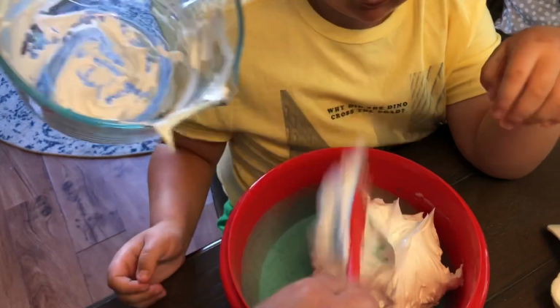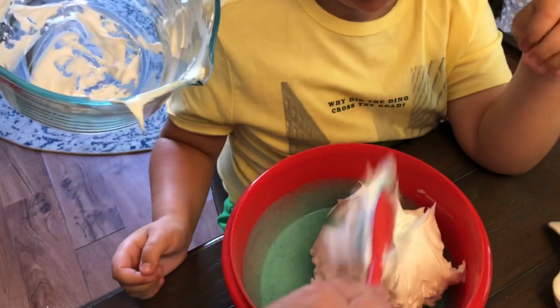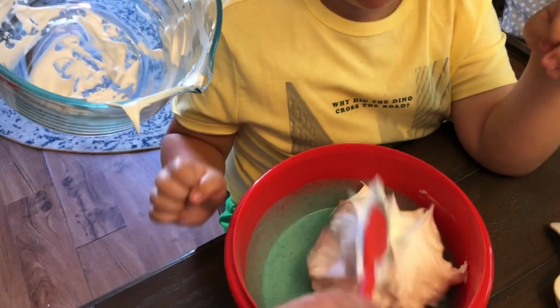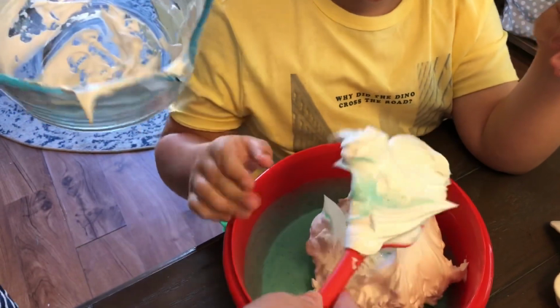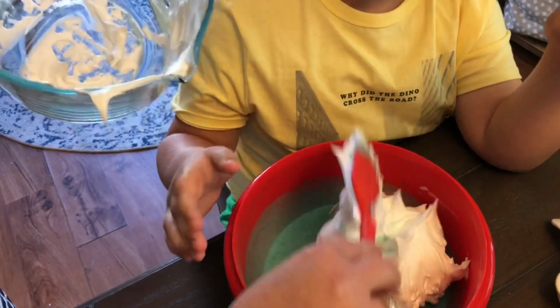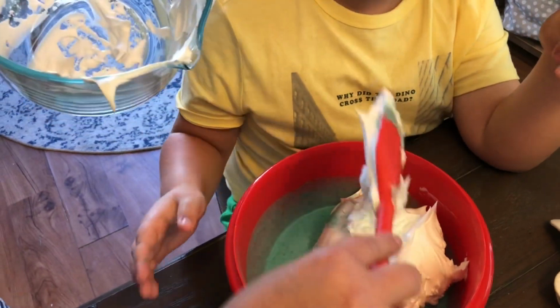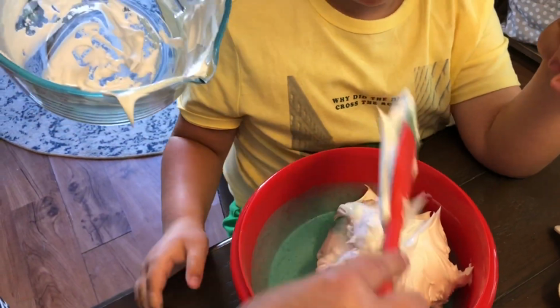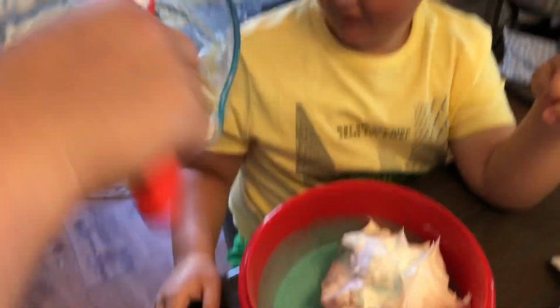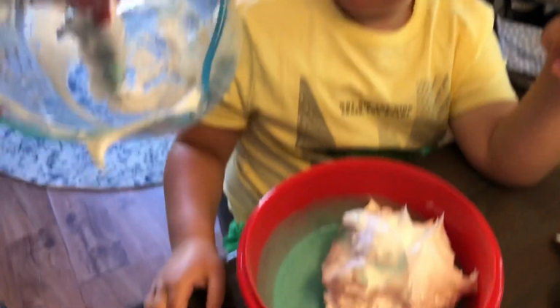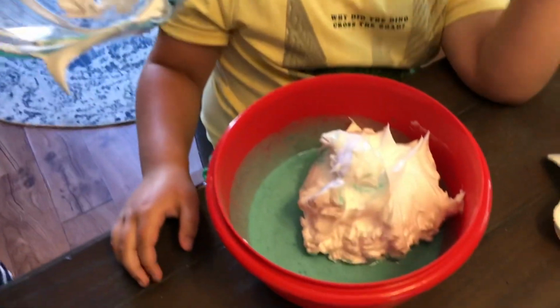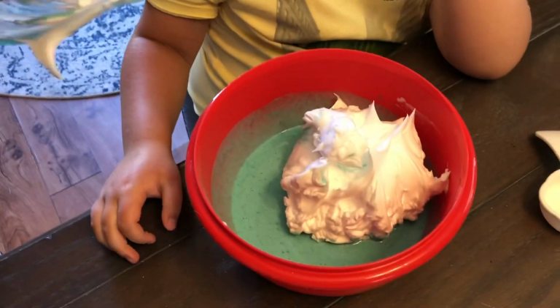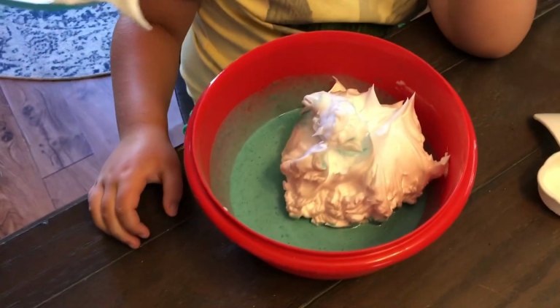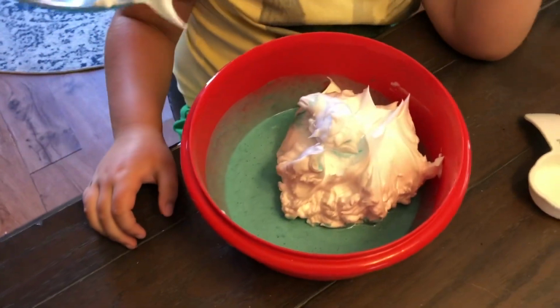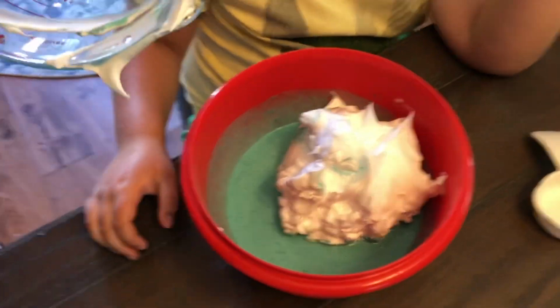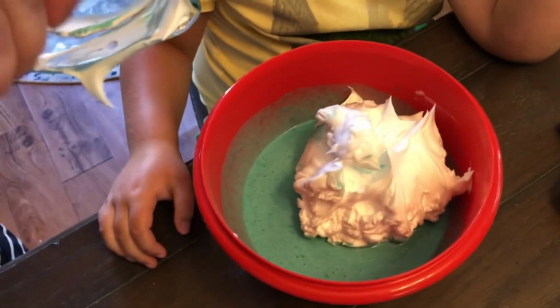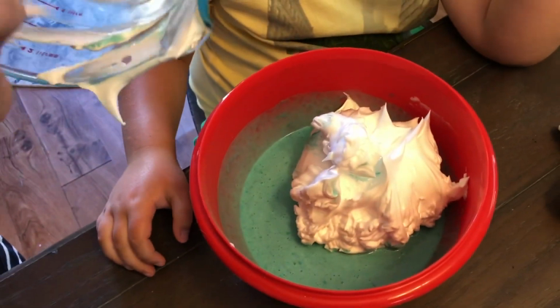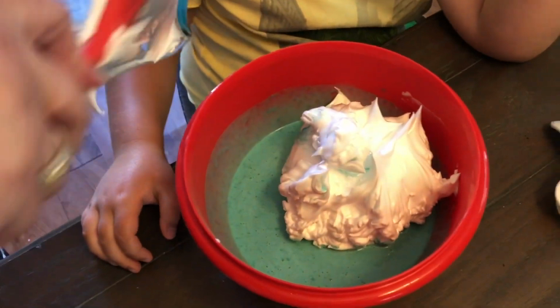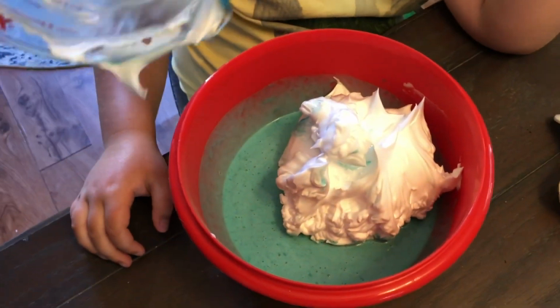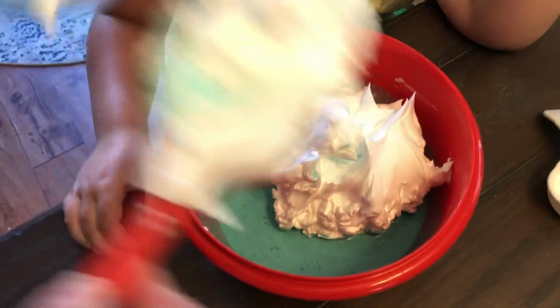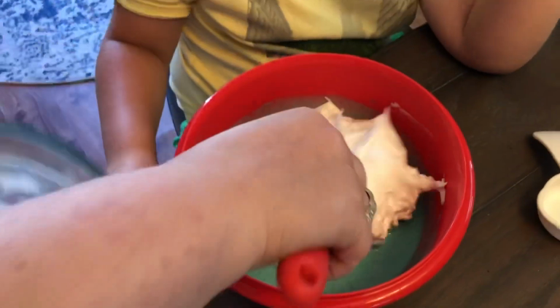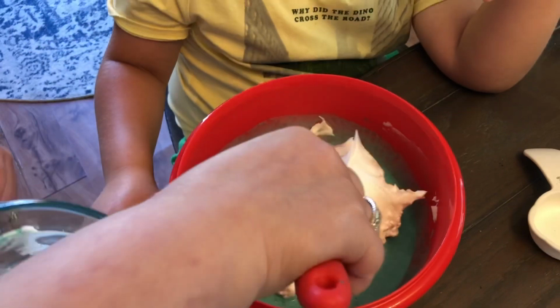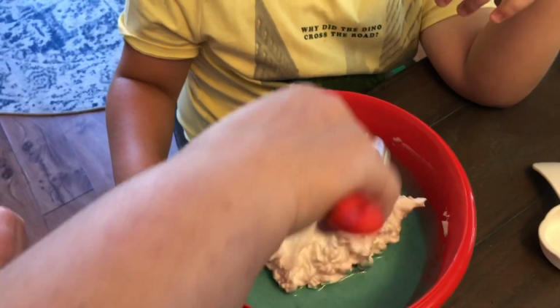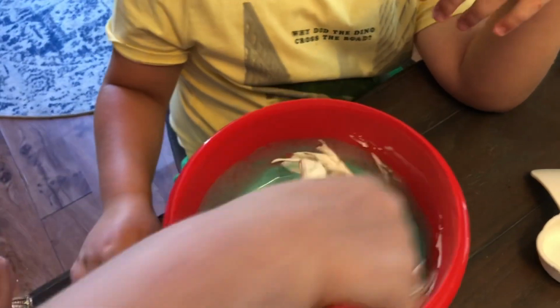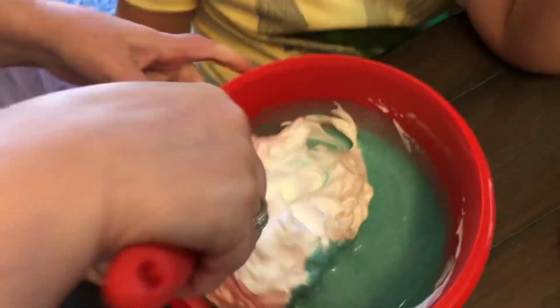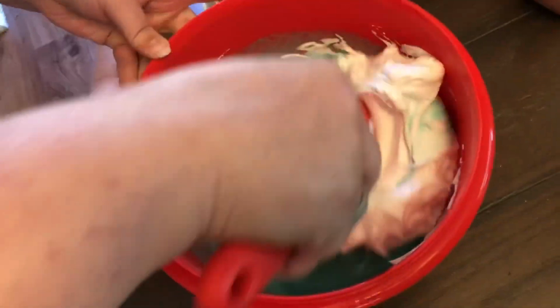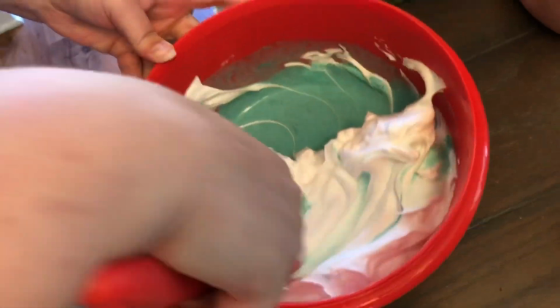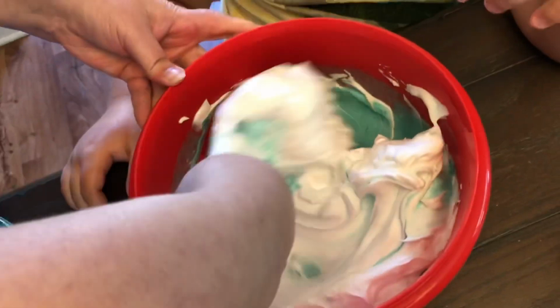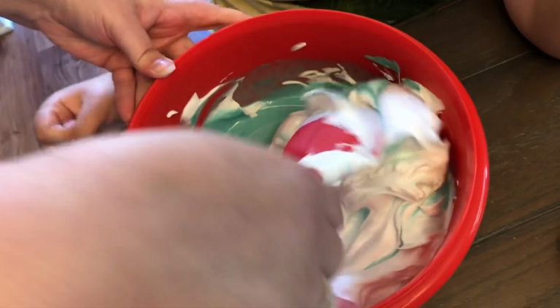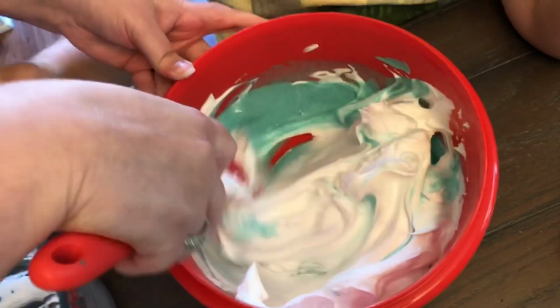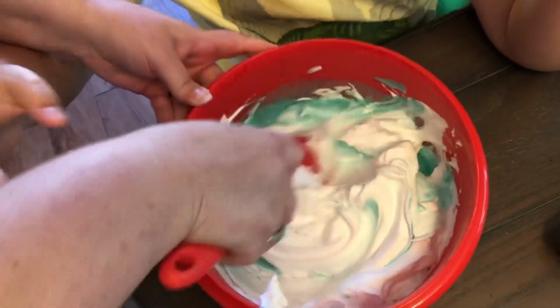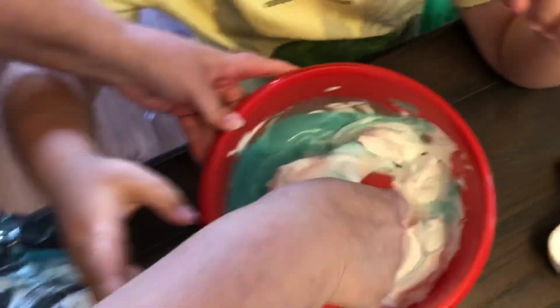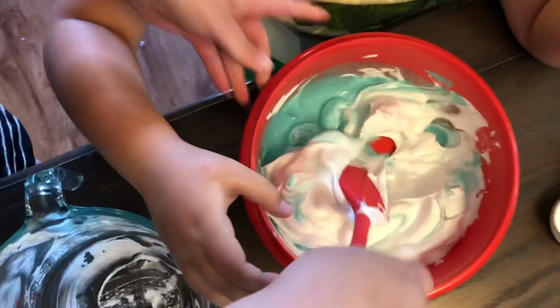Can I do it in? You got to get it all out of here. It smells kind of weird. It smells like shaving cream.